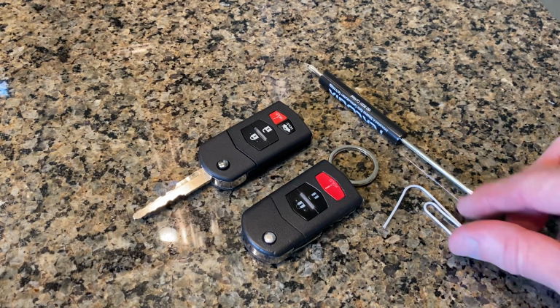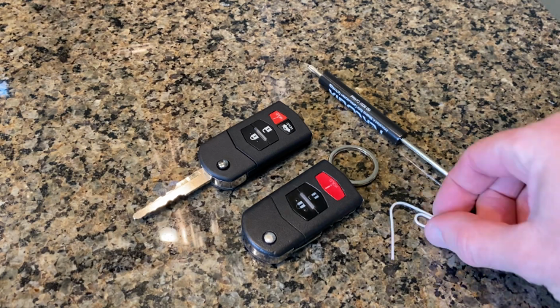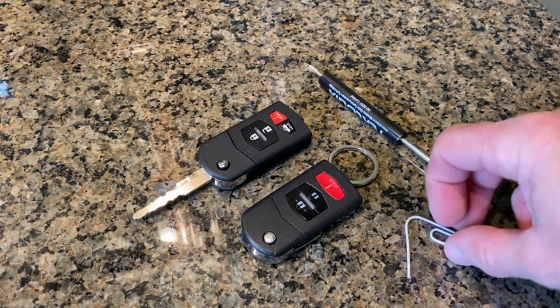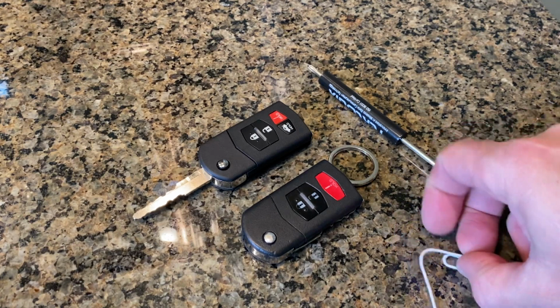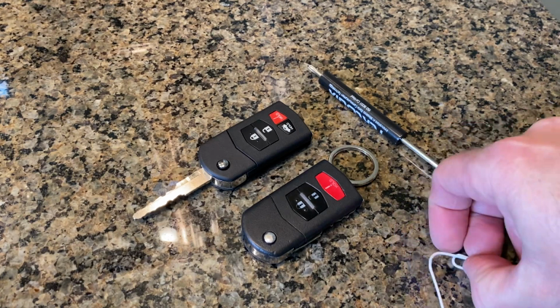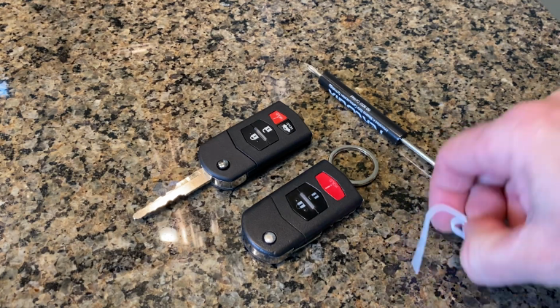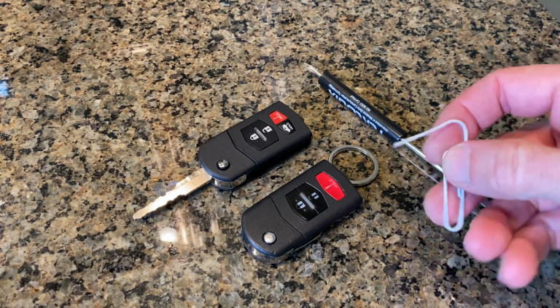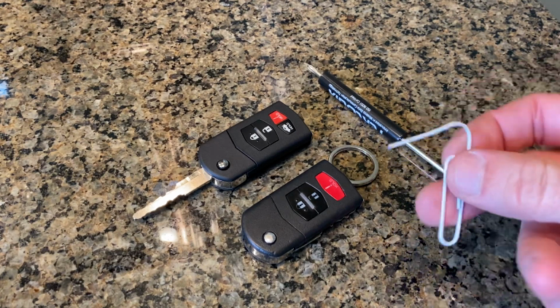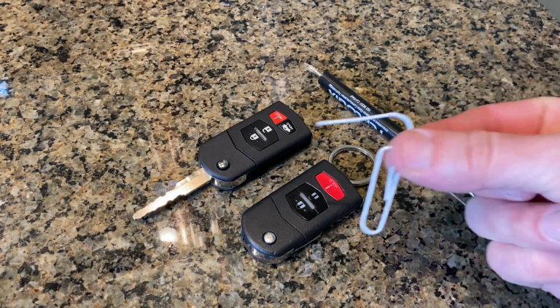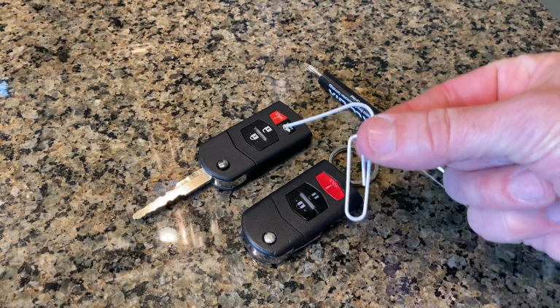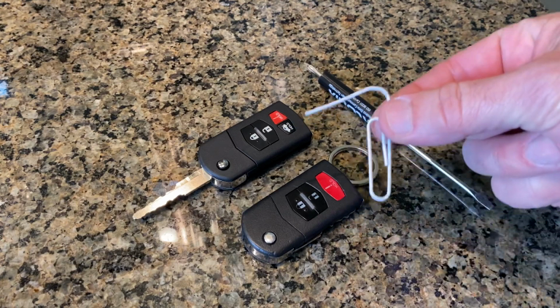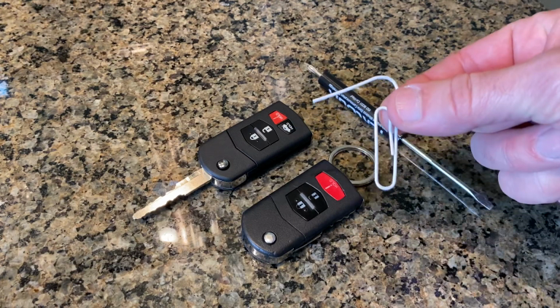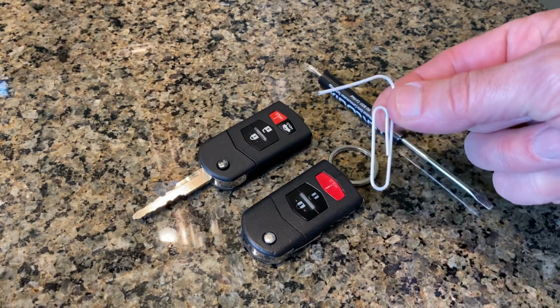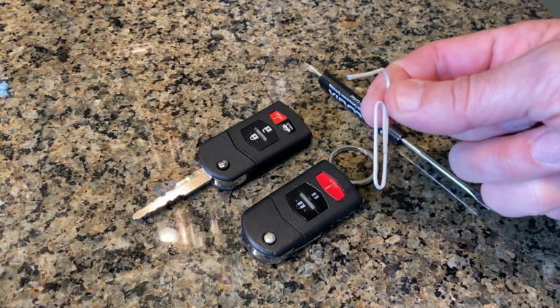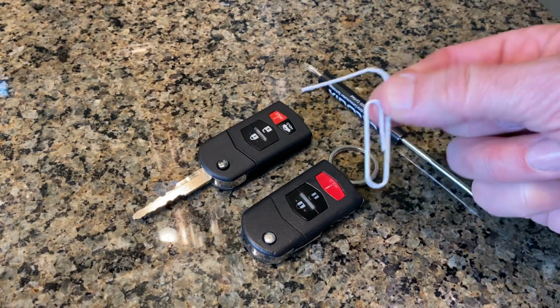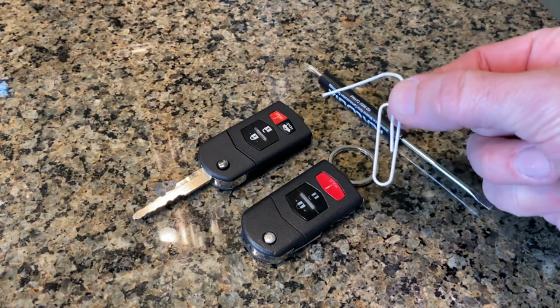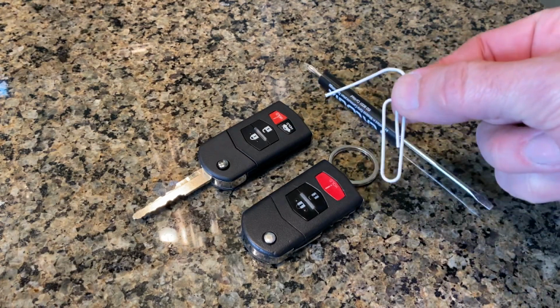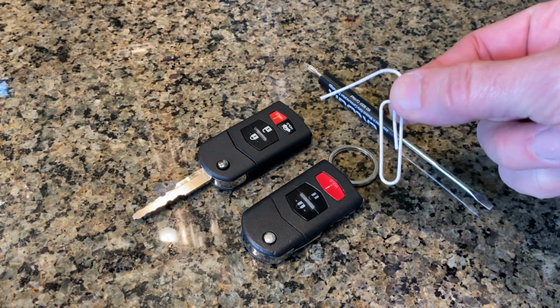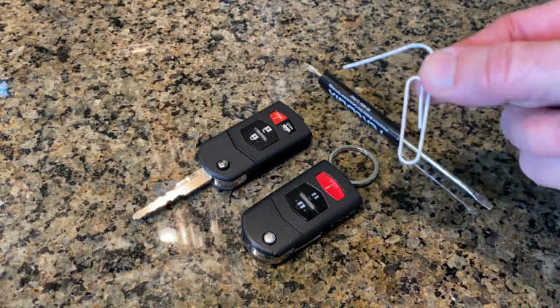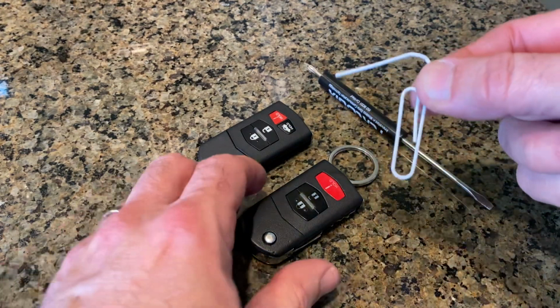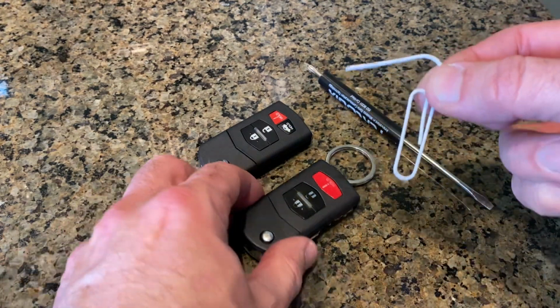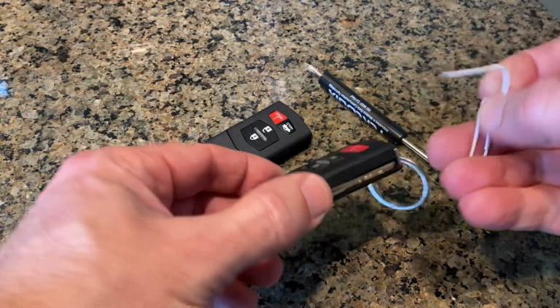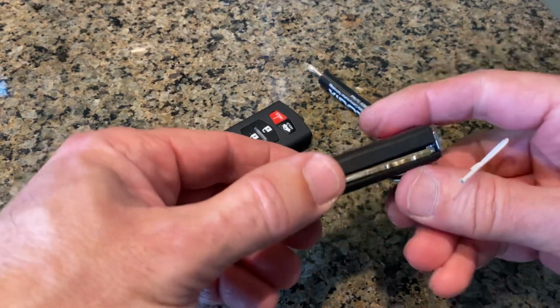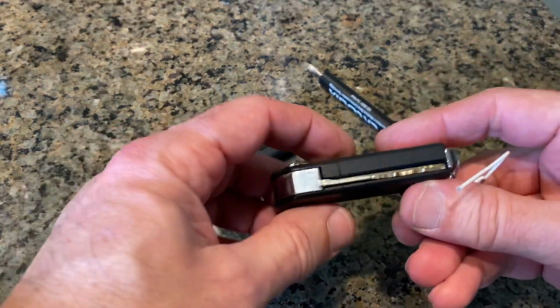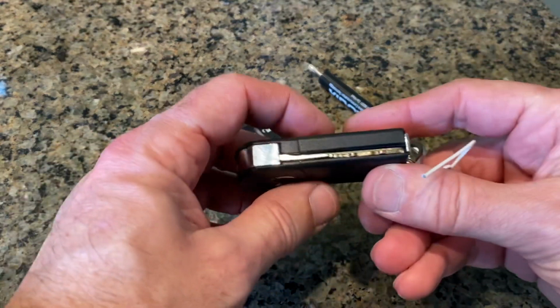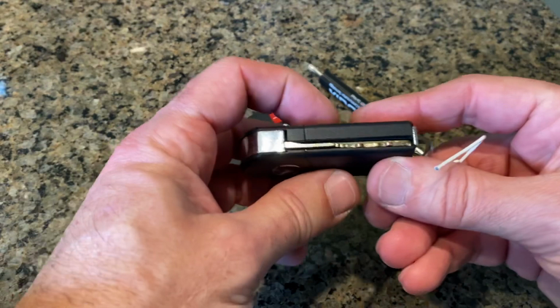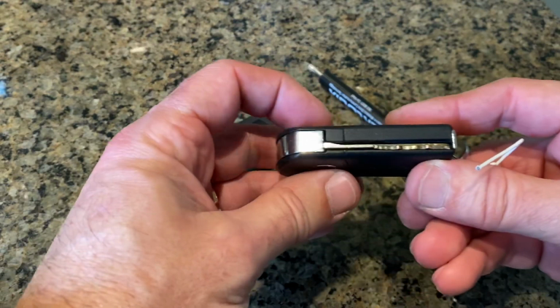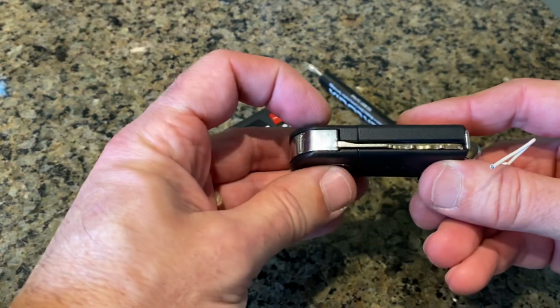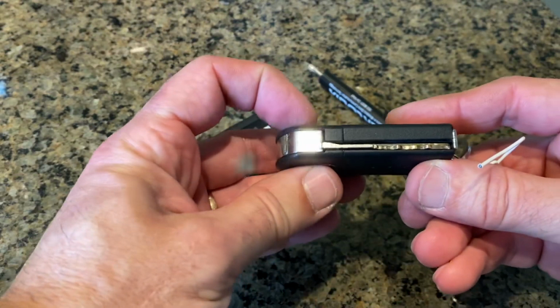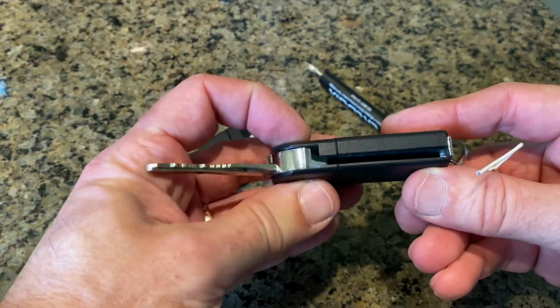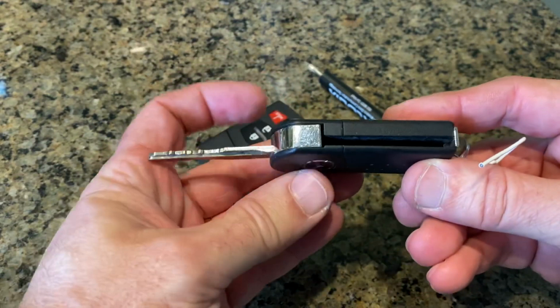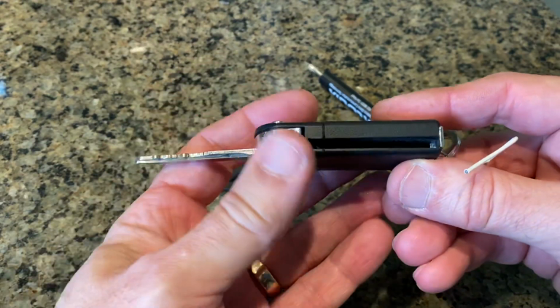I'm going to start with a large paper clip, or a trombone paper clip as people call them, and we're going to open up the key like that.